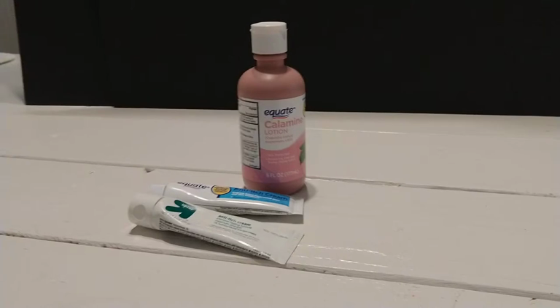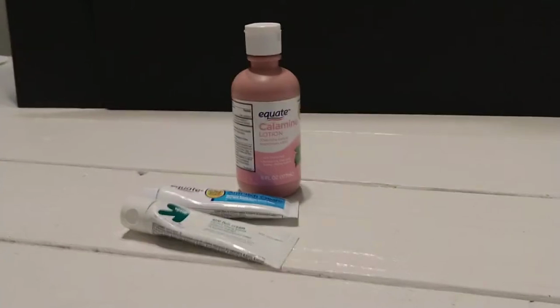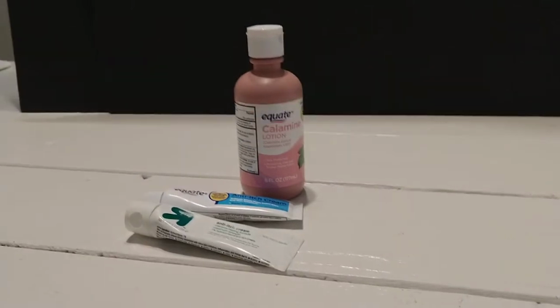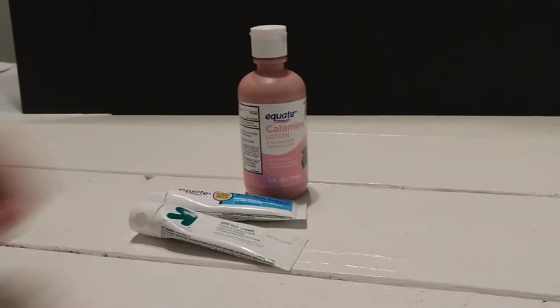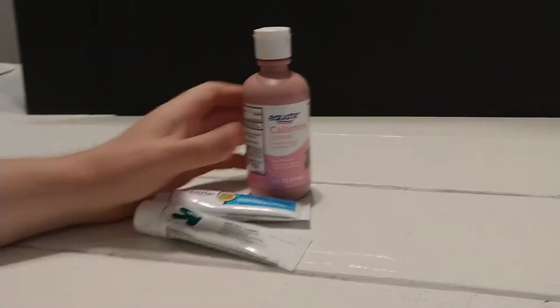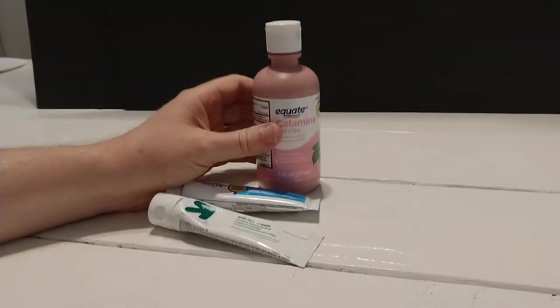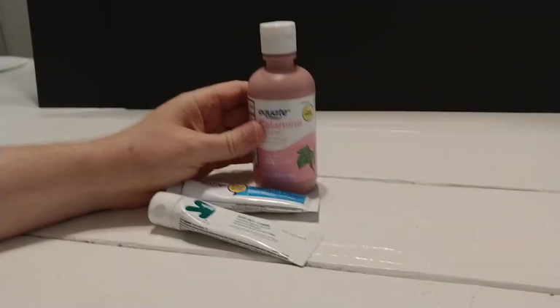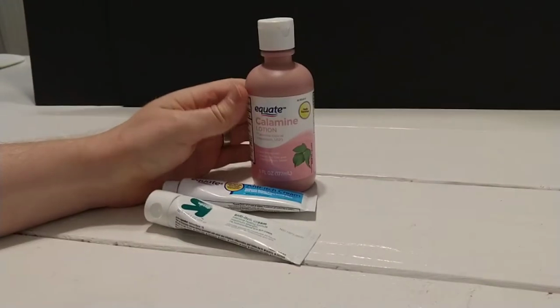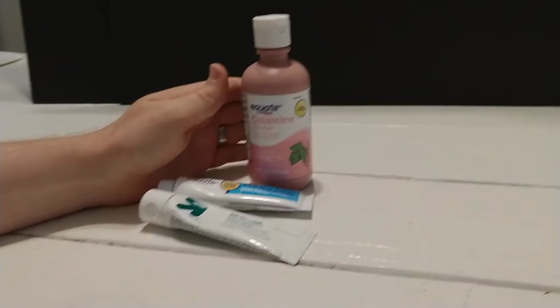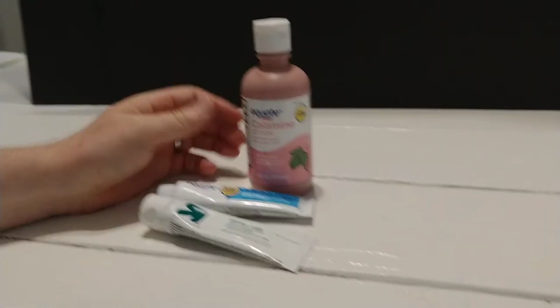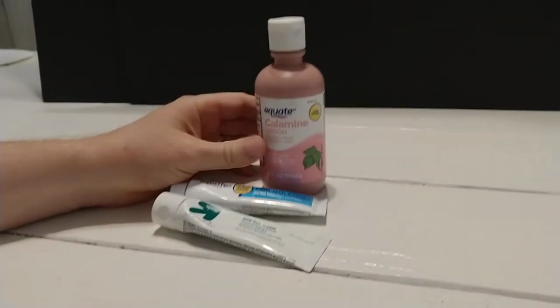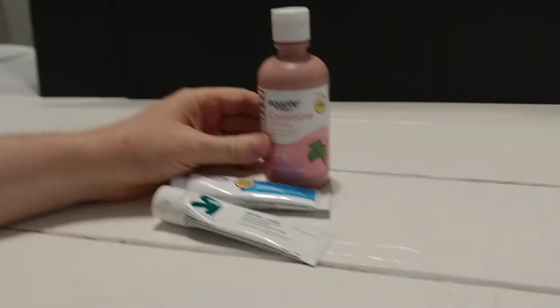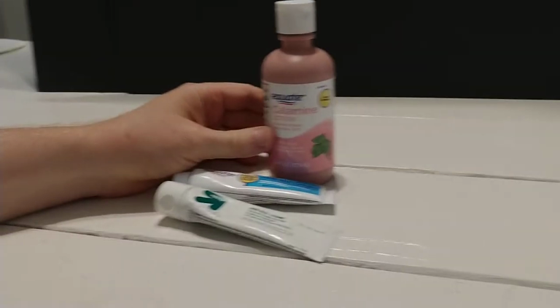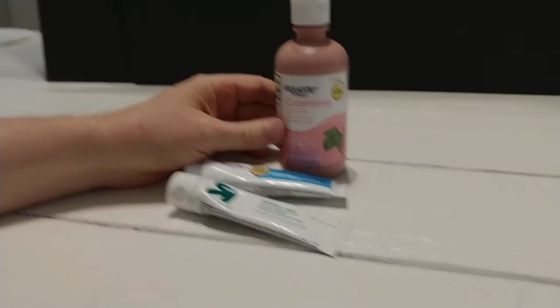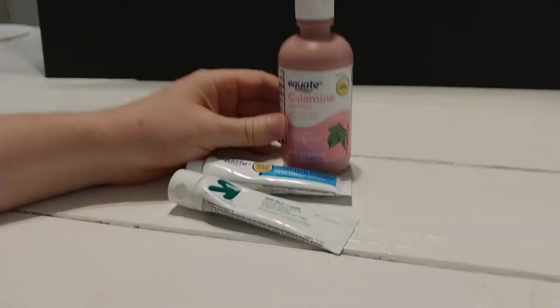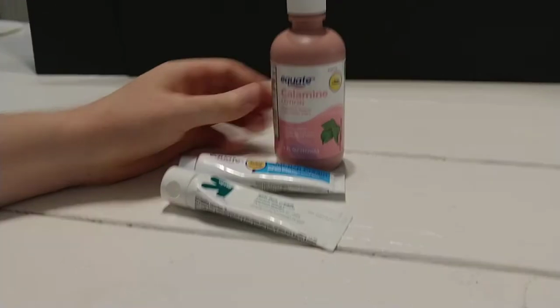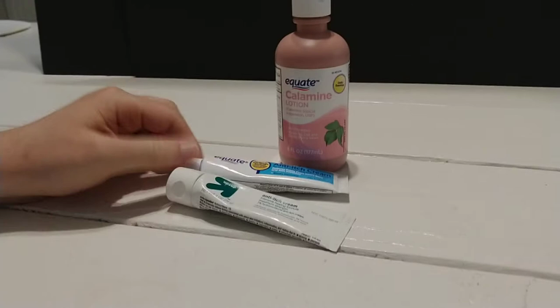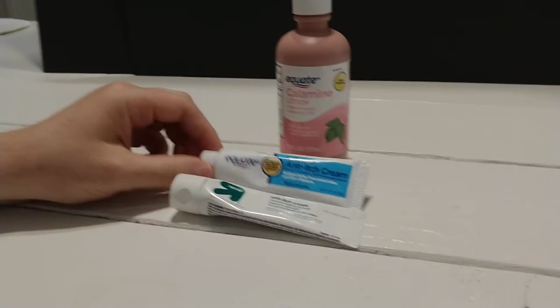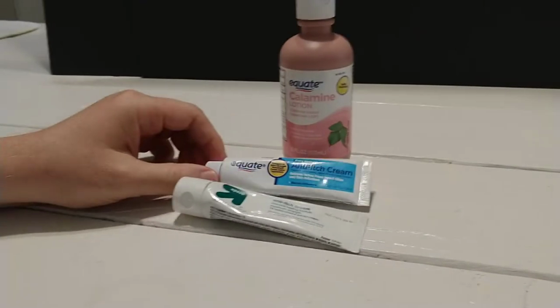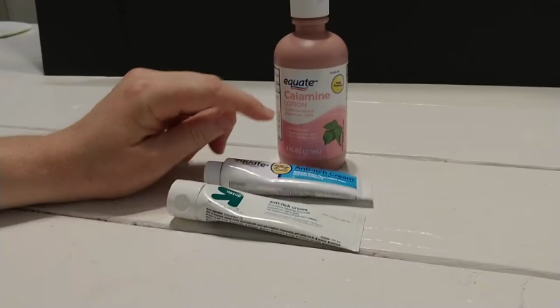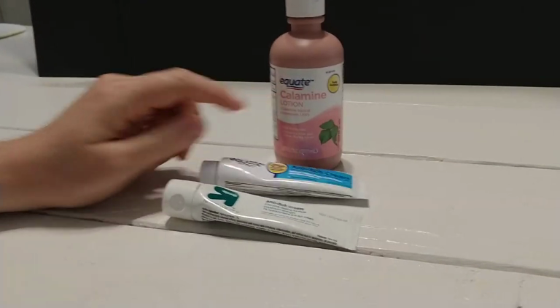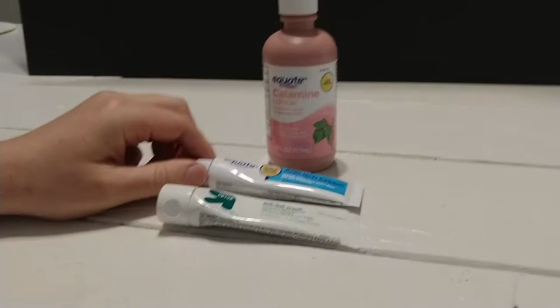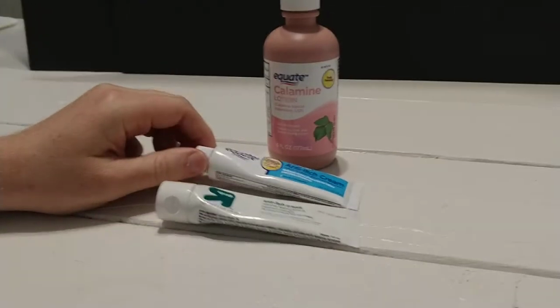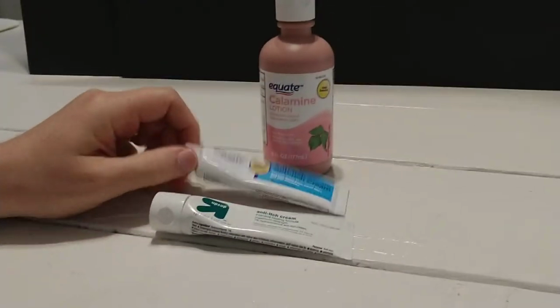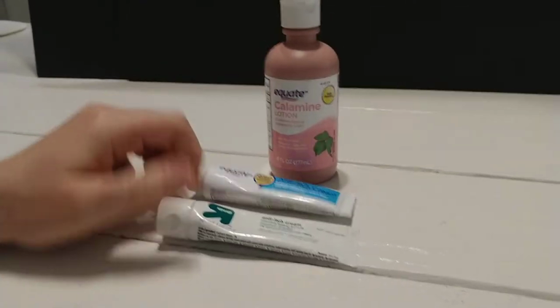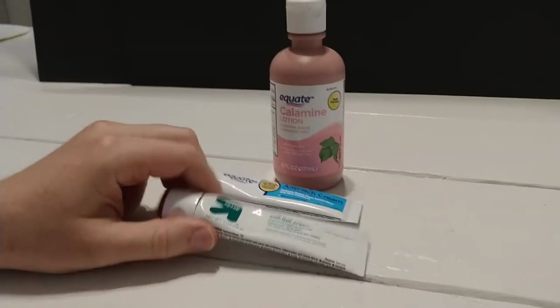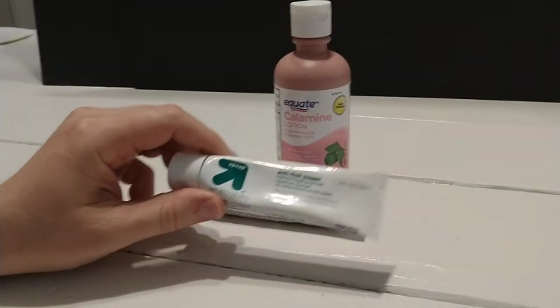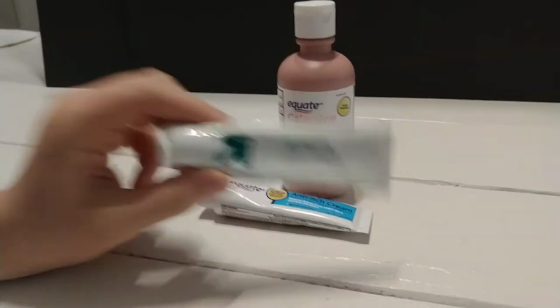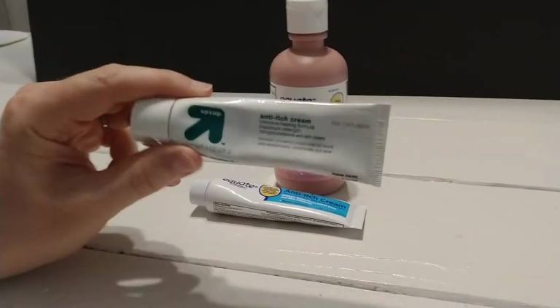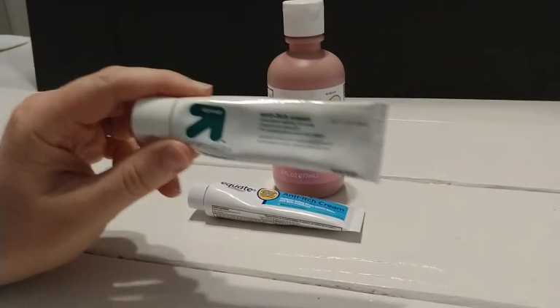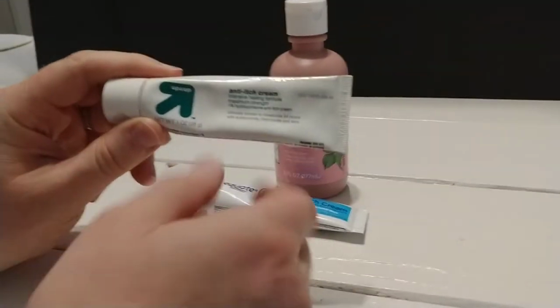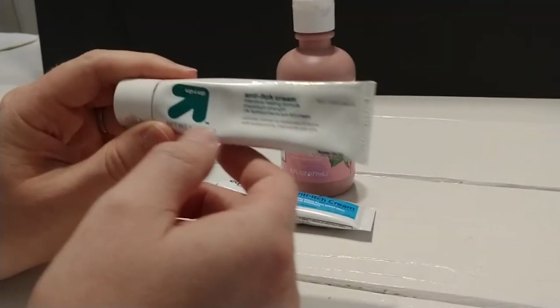Welcome to FixerJohn. We're looking at itch creams today, or itch lotions in this situation. We'll start with the one I grew up with.